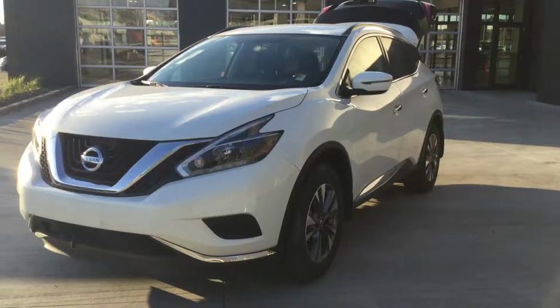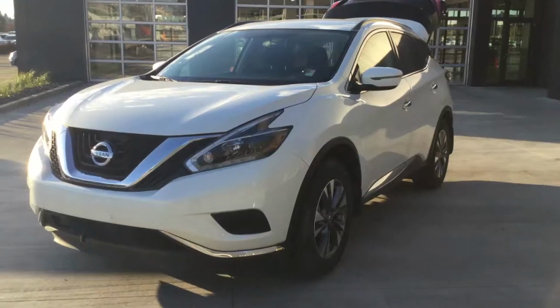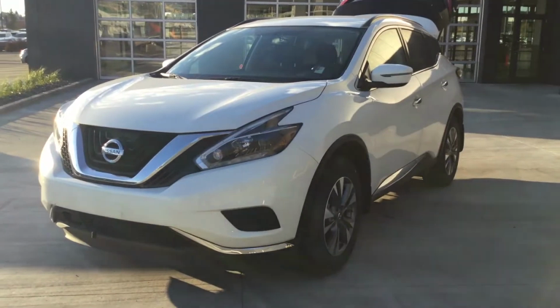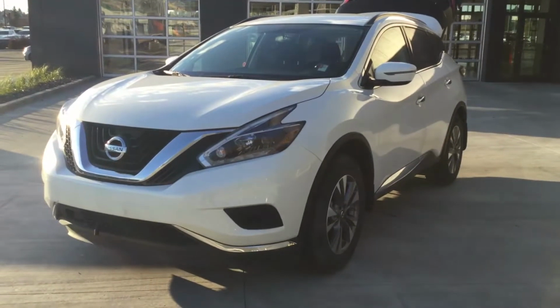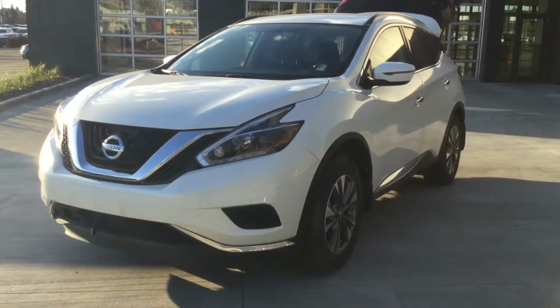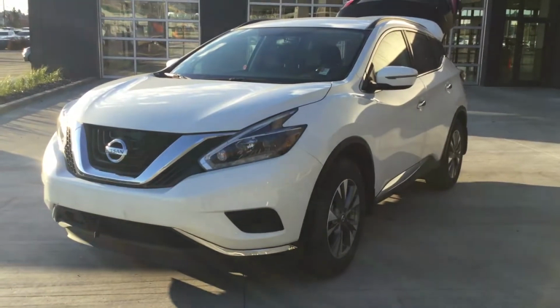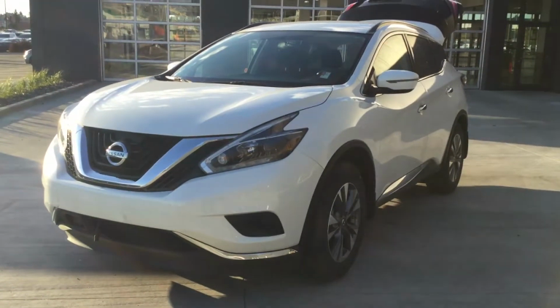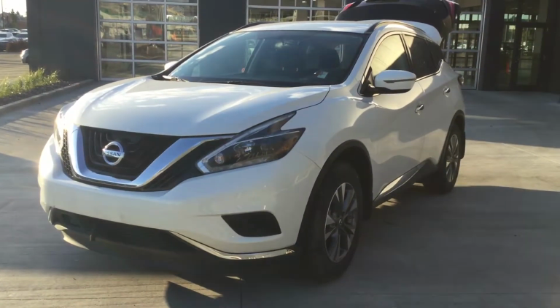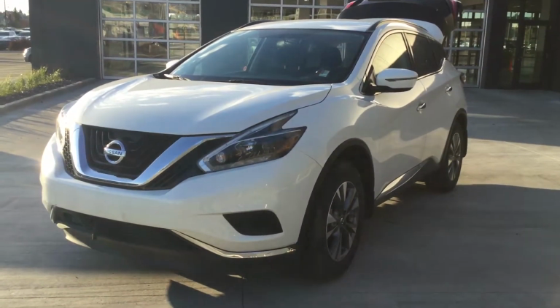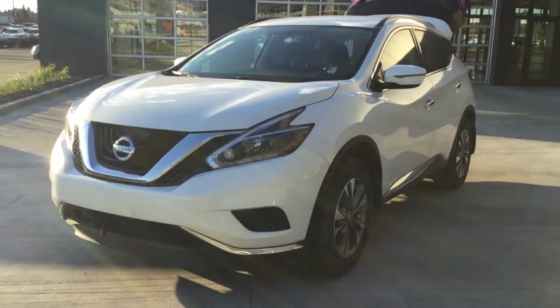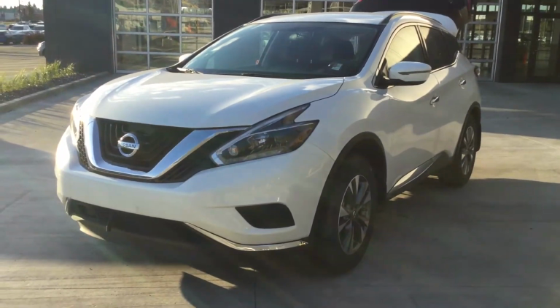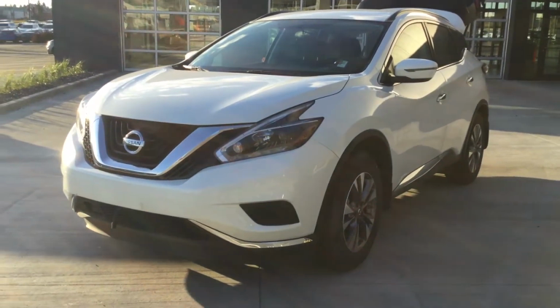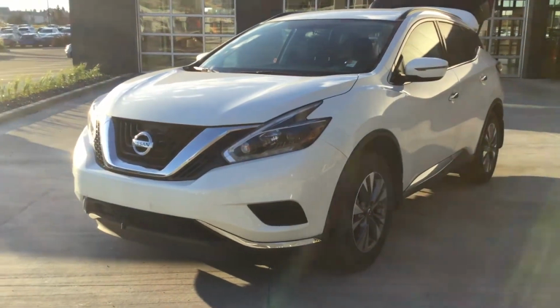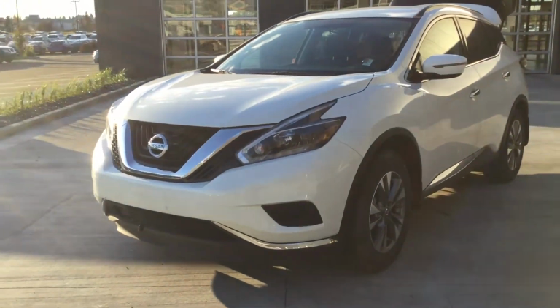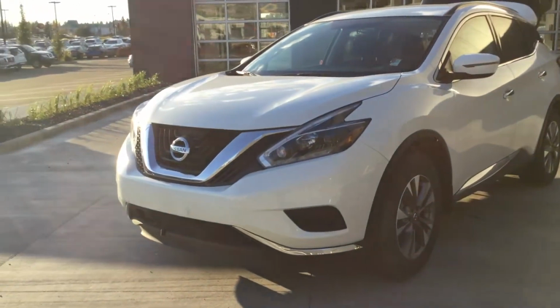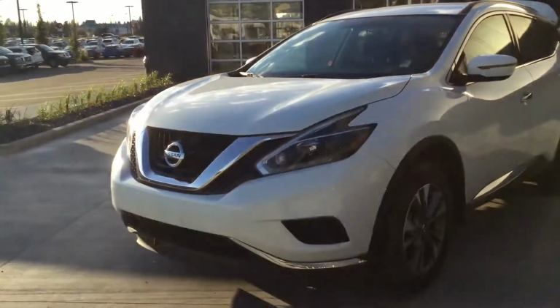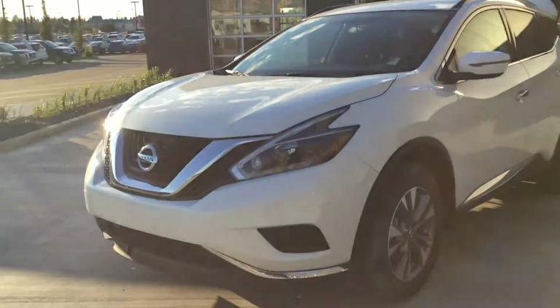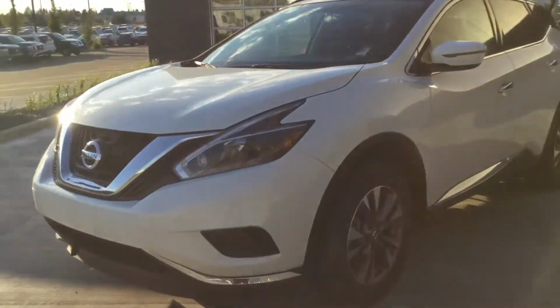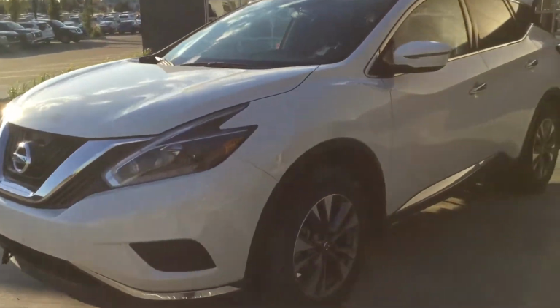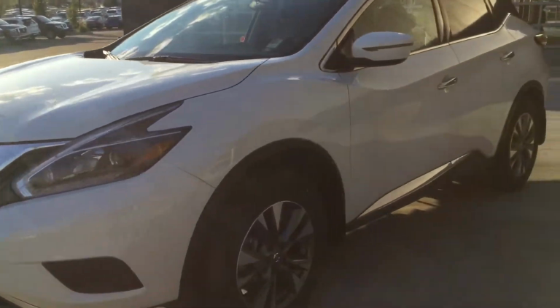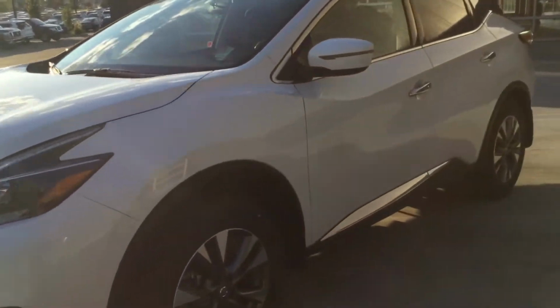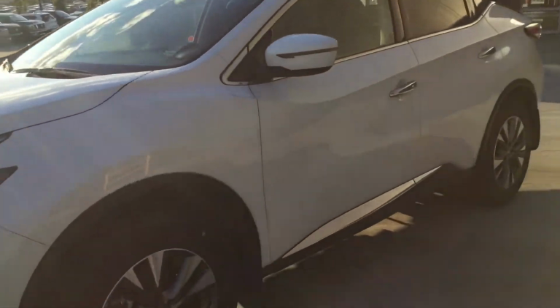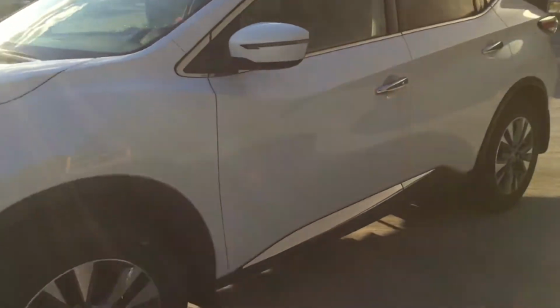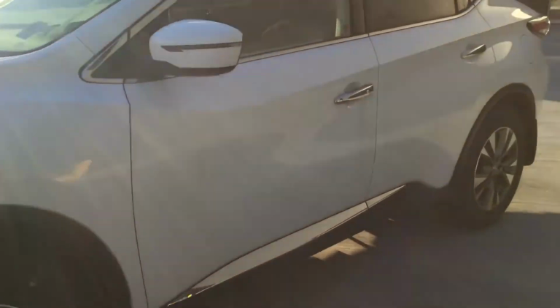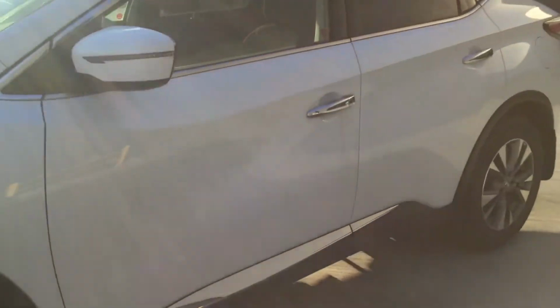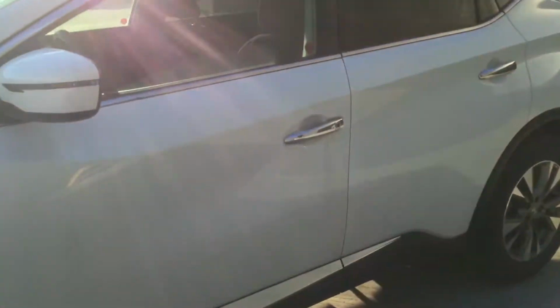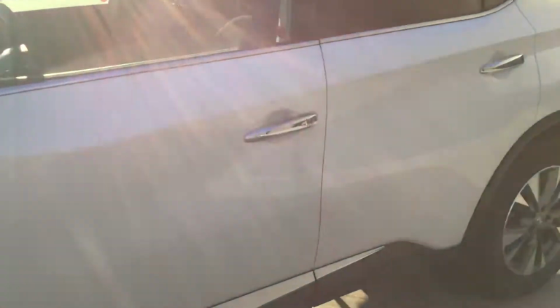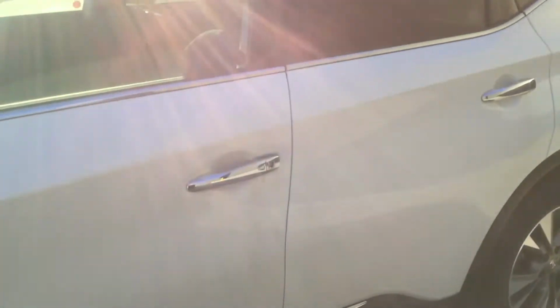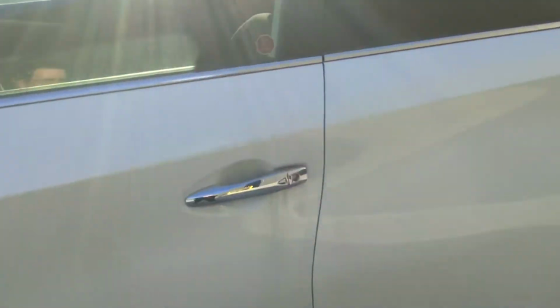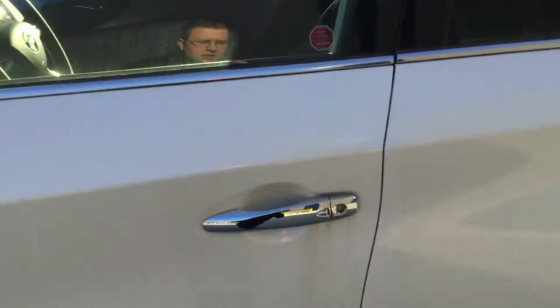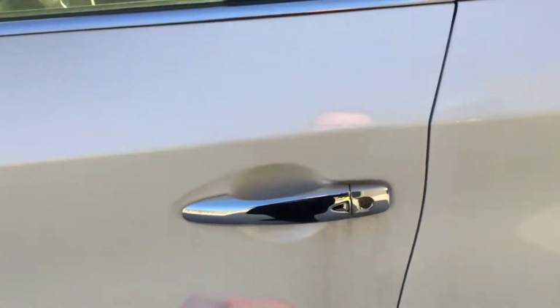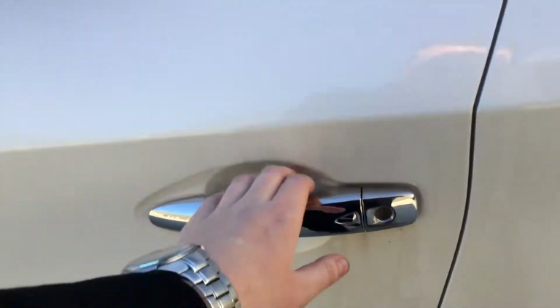Hey Tracy, it's Trayton here at Northside Nissan. I just wanted to thank you for your recent inquiry on our 2018 Nissan Murano. I just wanted to make a video here showing you how awesome this vehicle is. I hope you enjoy it.